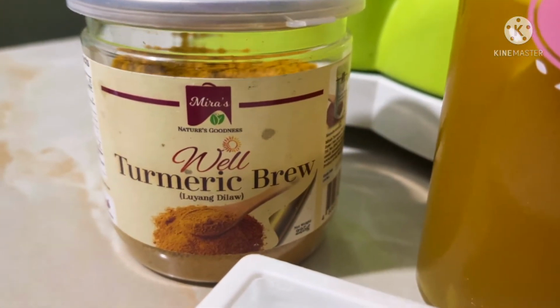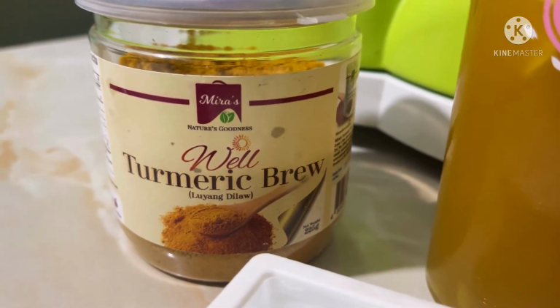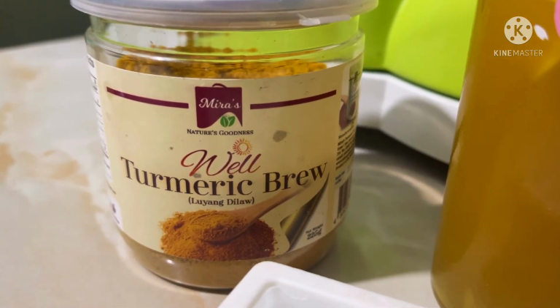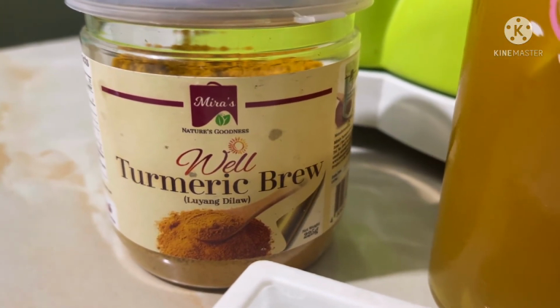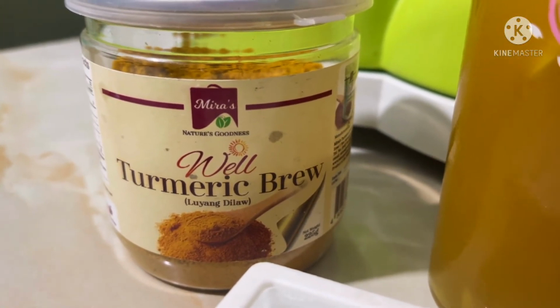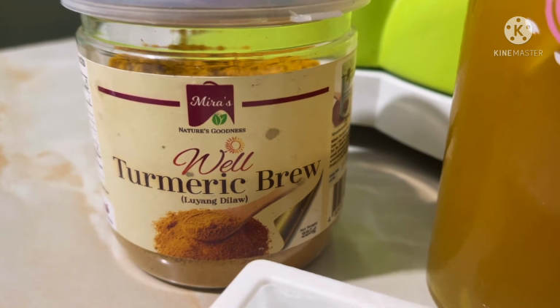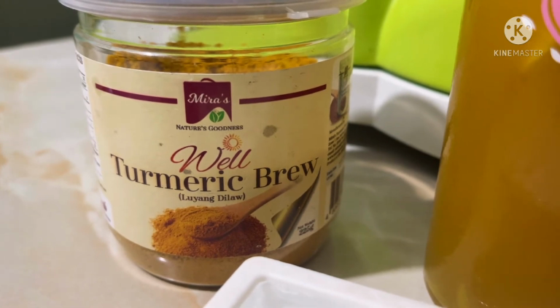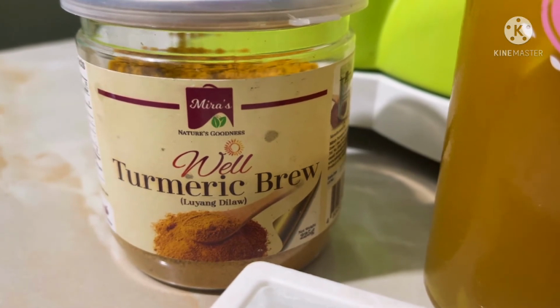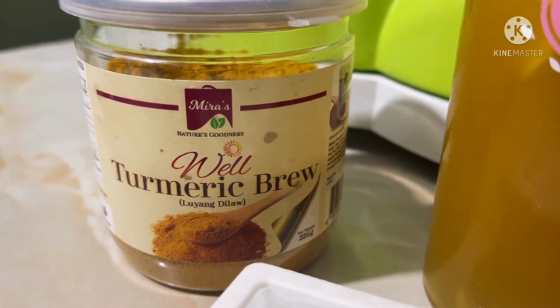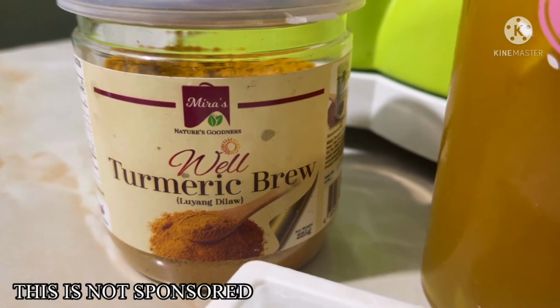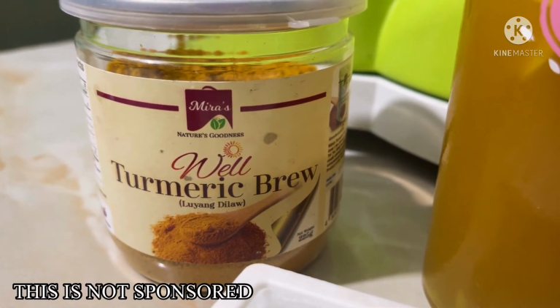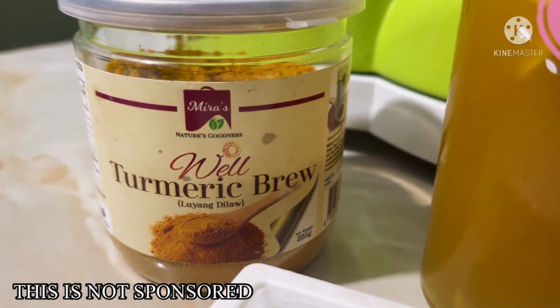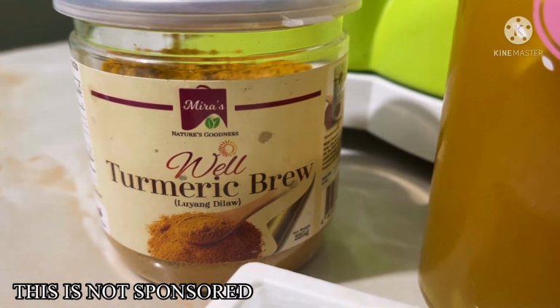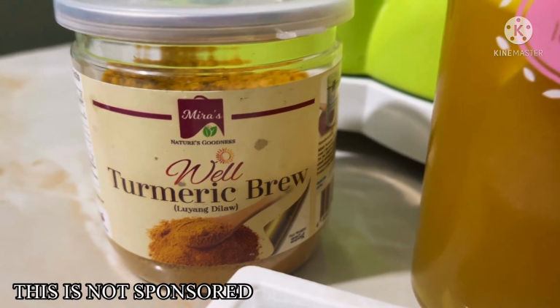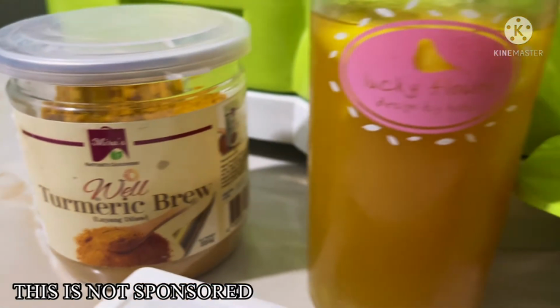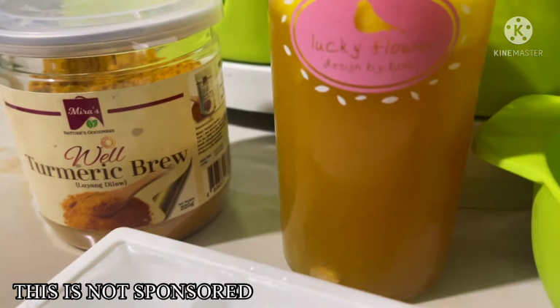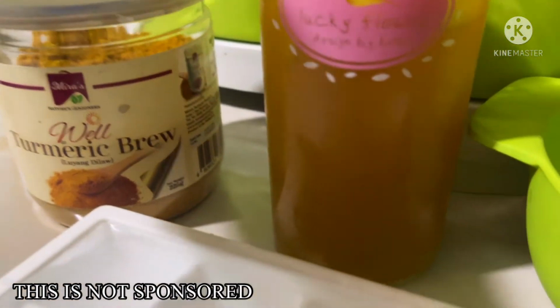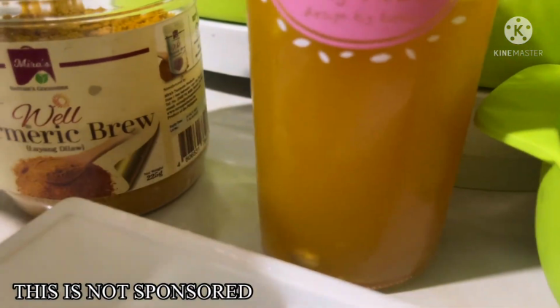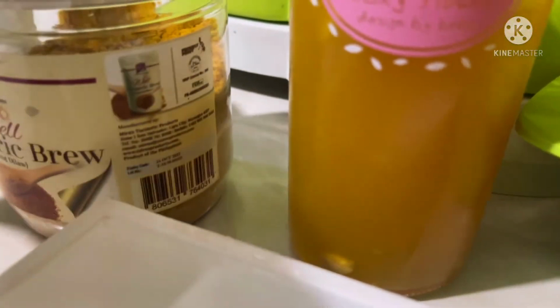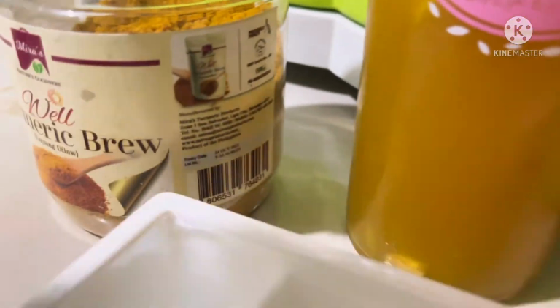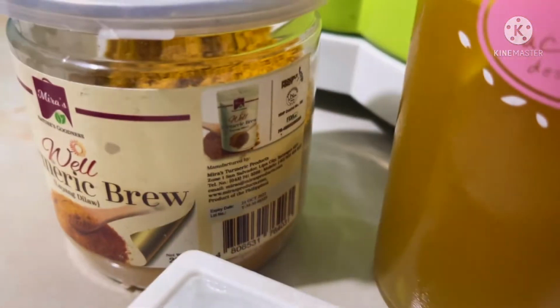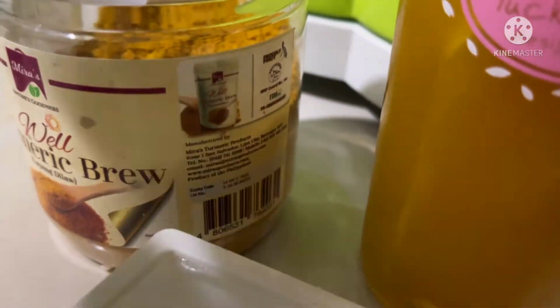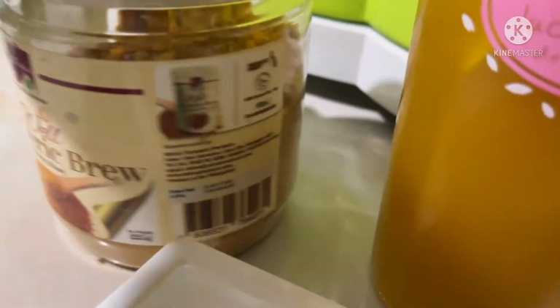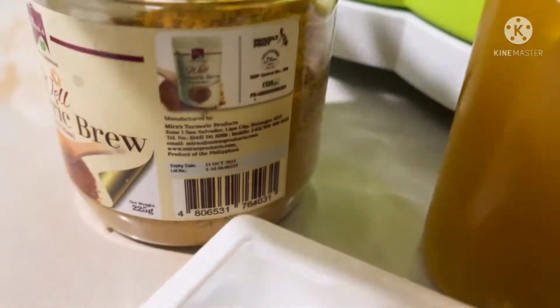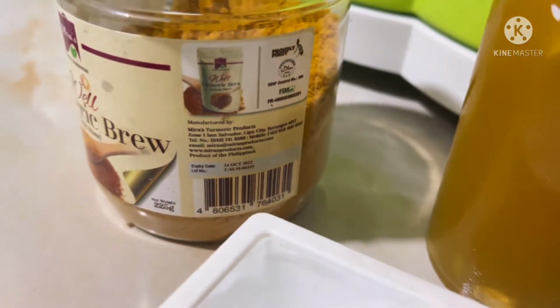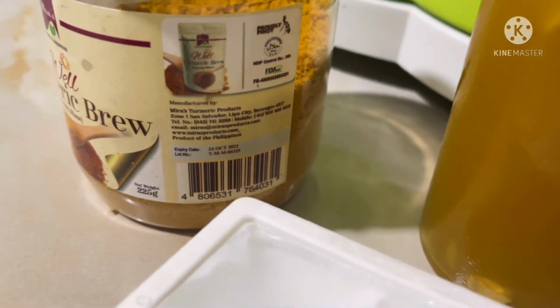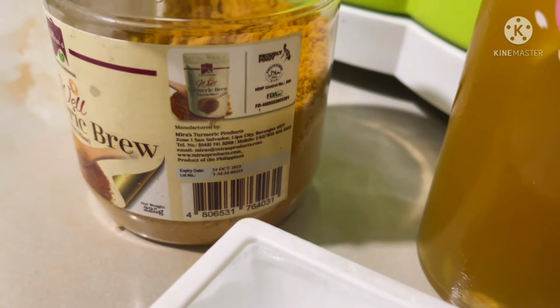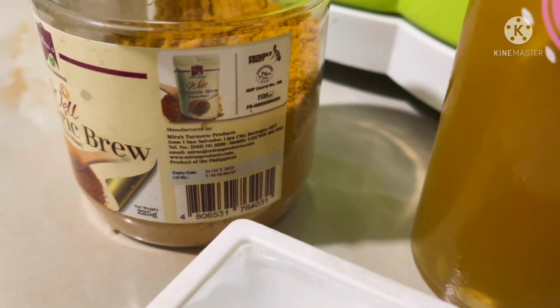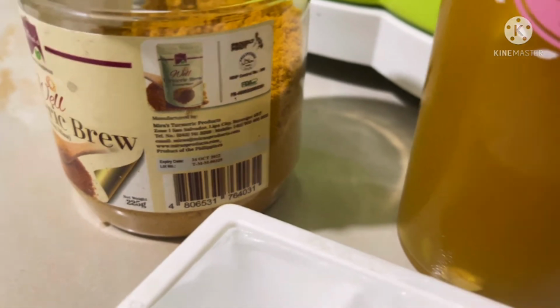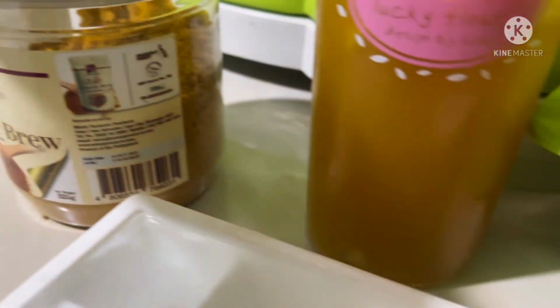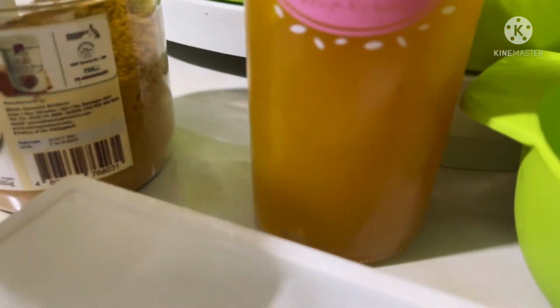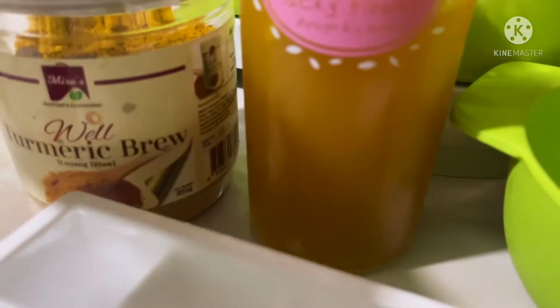Itong Miras Nature Goodness Well Turmeric Brew Luyang Dilaw. So supposed to be yung nakalagay sa indication ay 4 hot lang — 4 hot lang yung nakalagay sa kanya. Pero pwede naman siyang gamitin kahit na malamig.